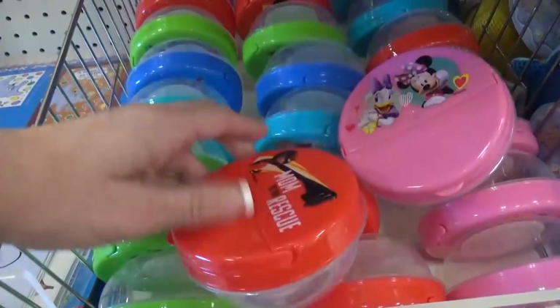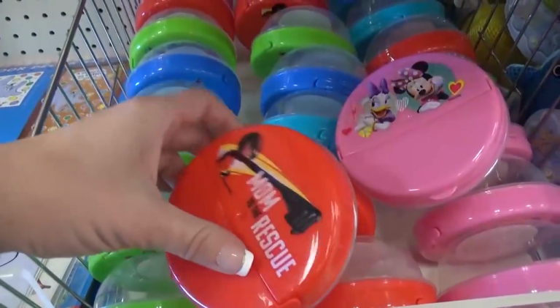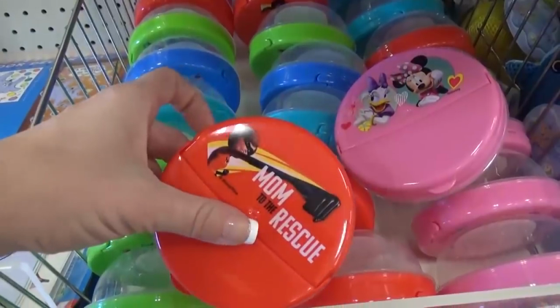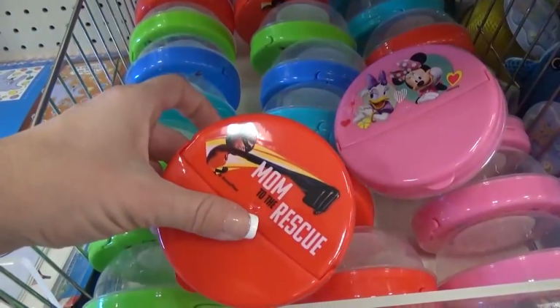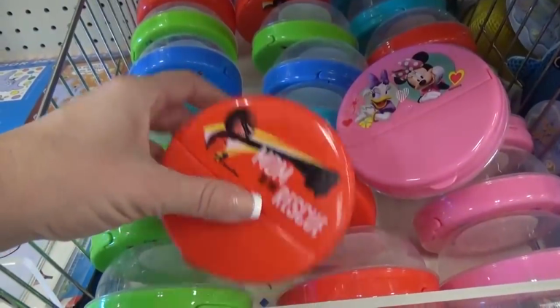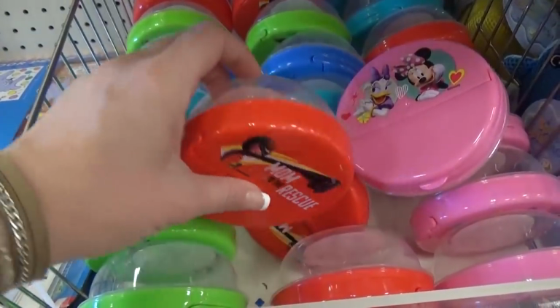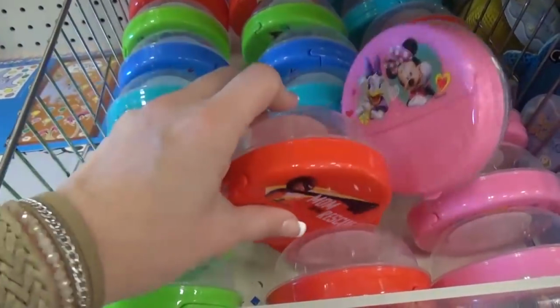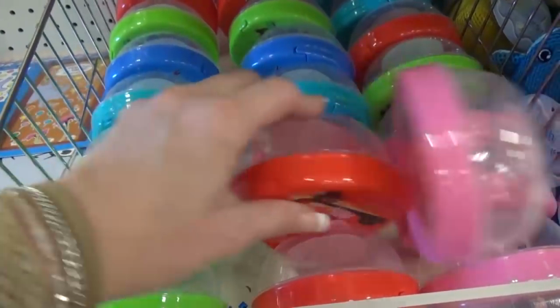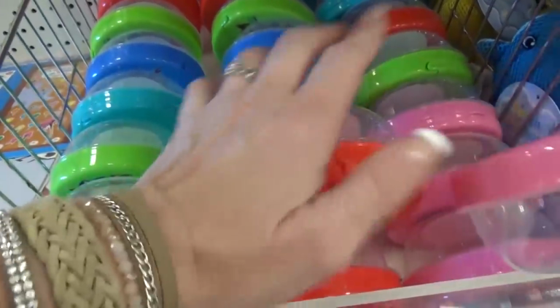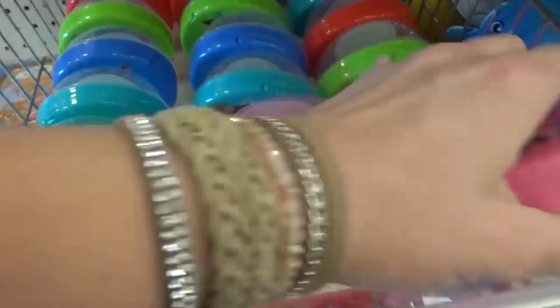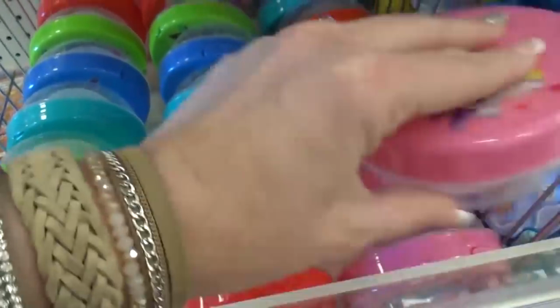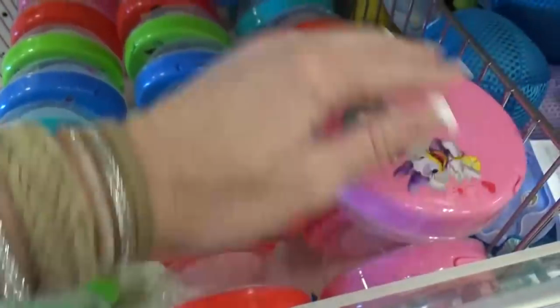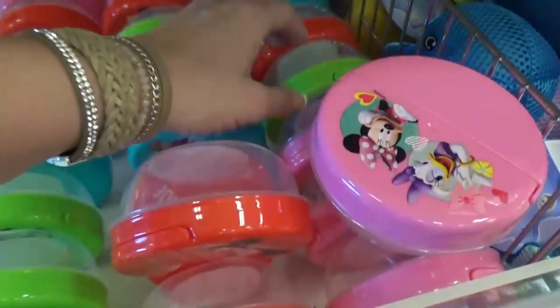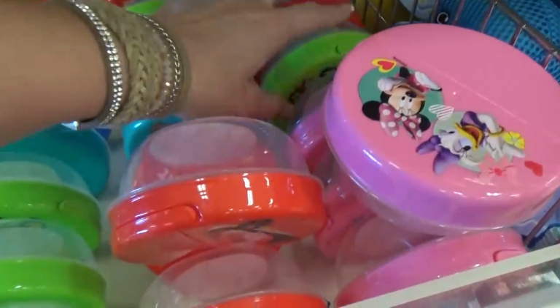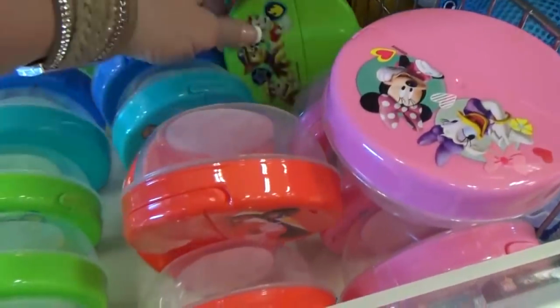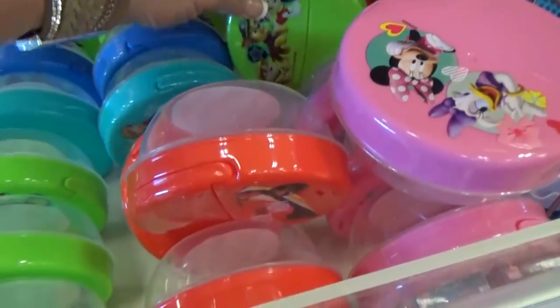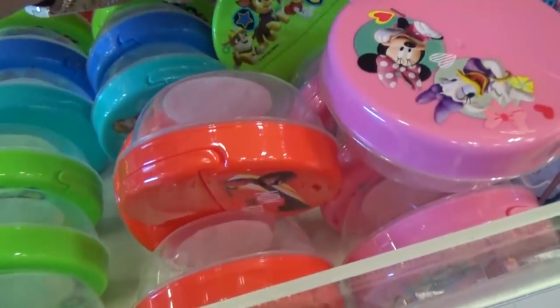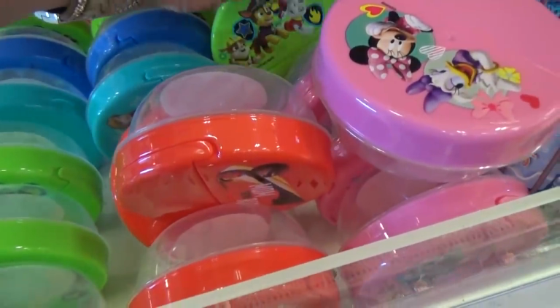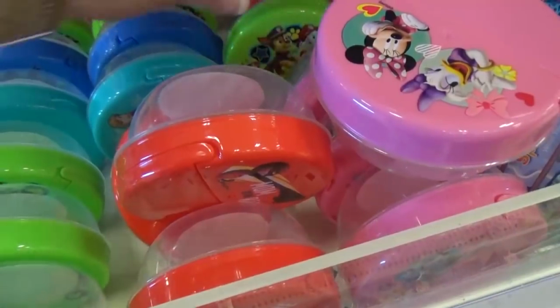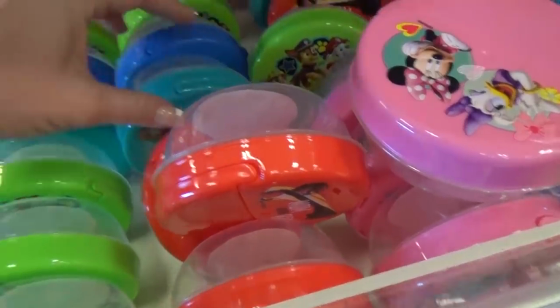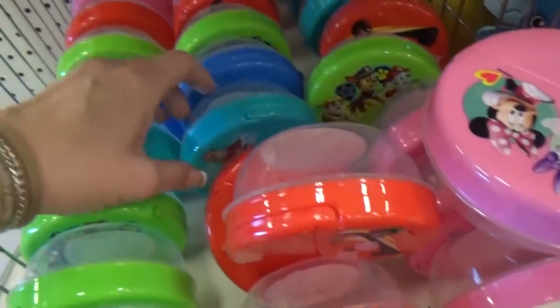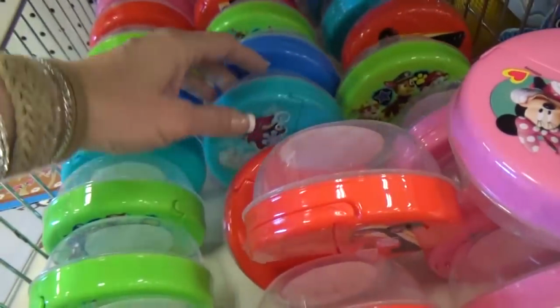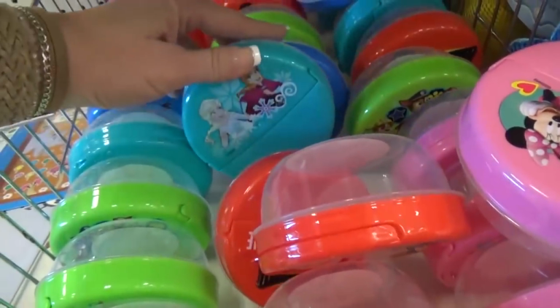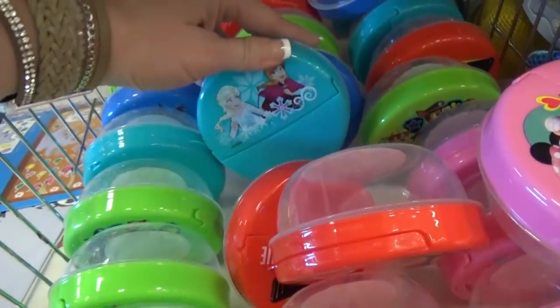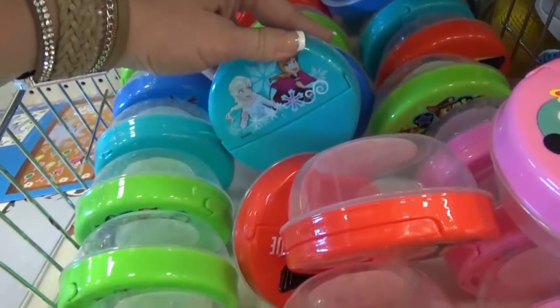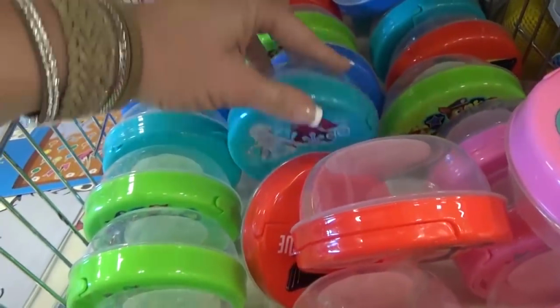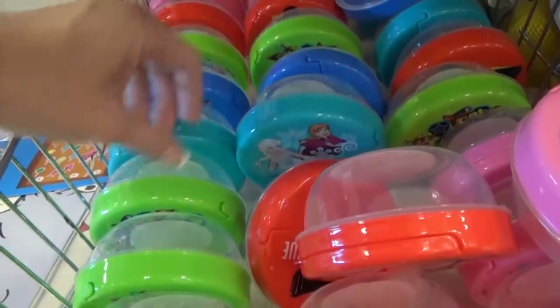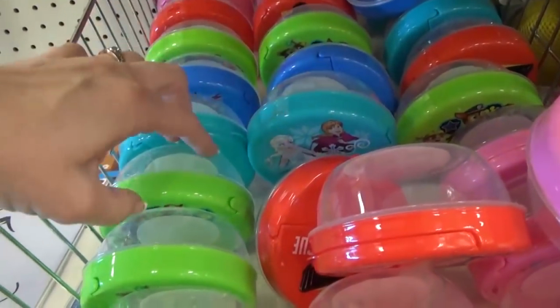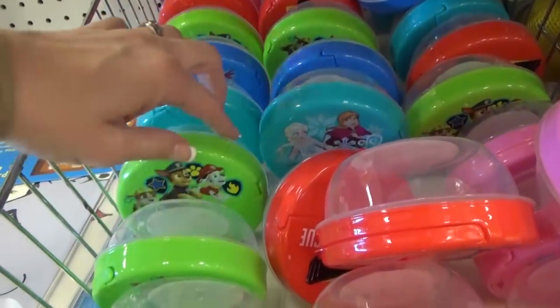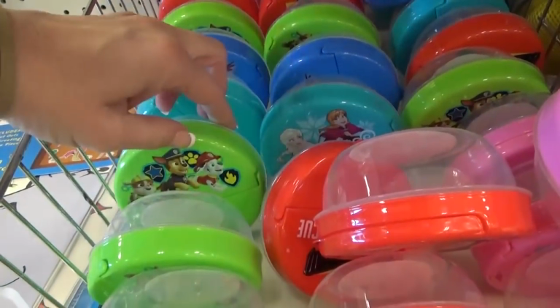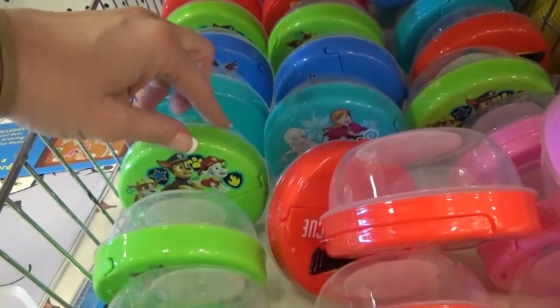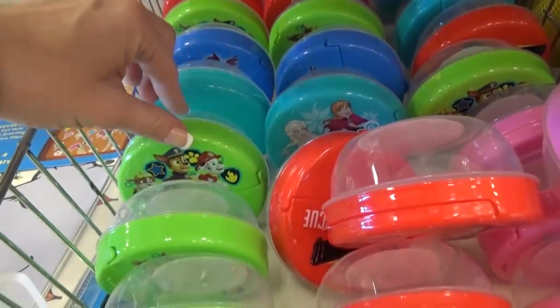First off, I'm drawn to the snack containers, of course, but they only had a couple of different styles. They had Minnie Mouse, Paw Patrol, Frozen, and Incredibles.